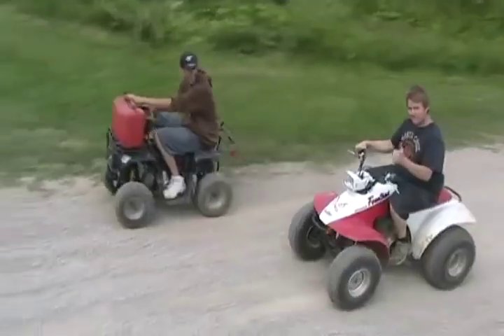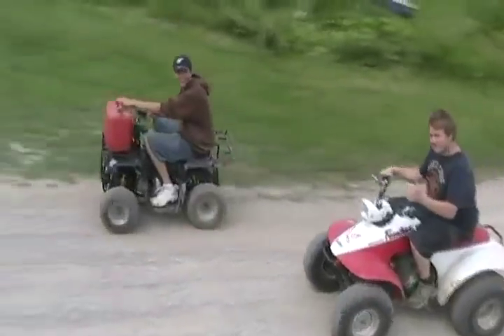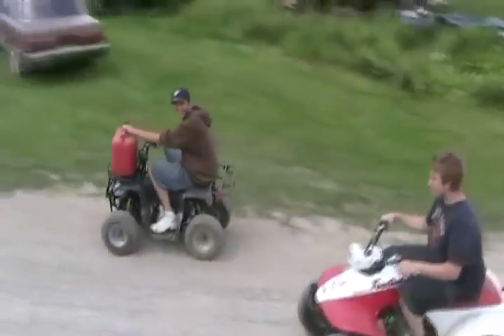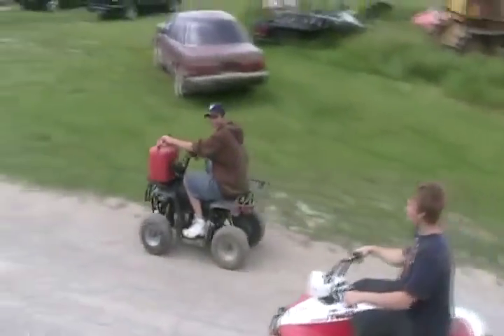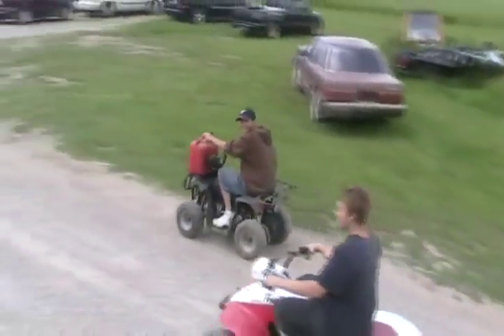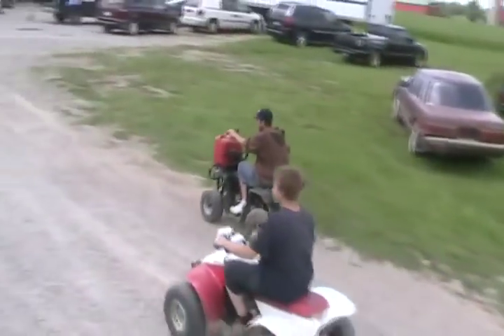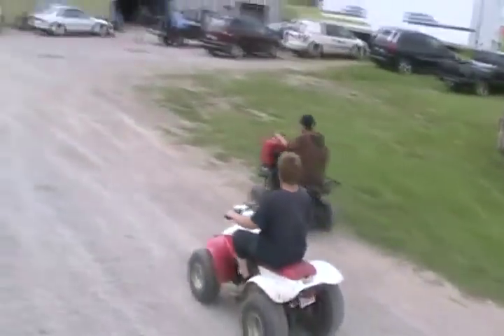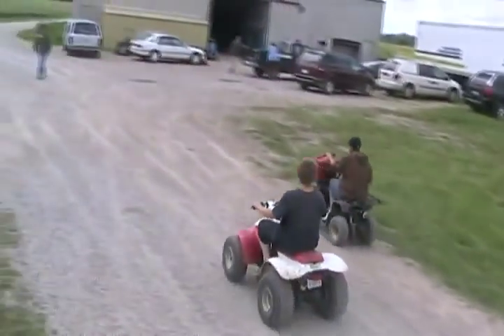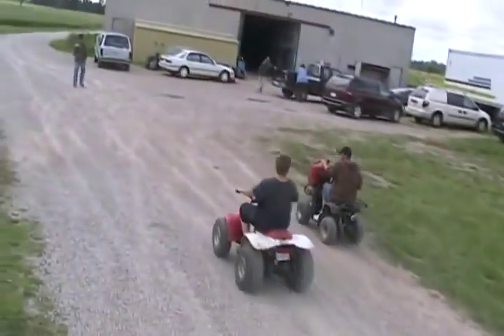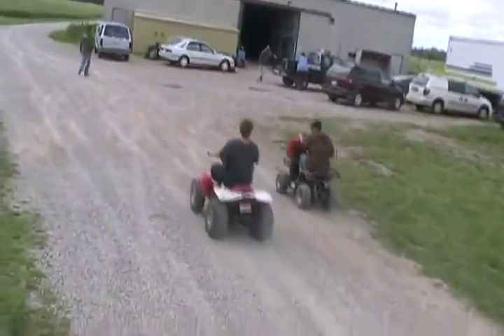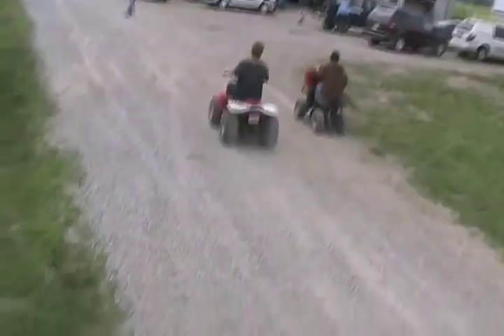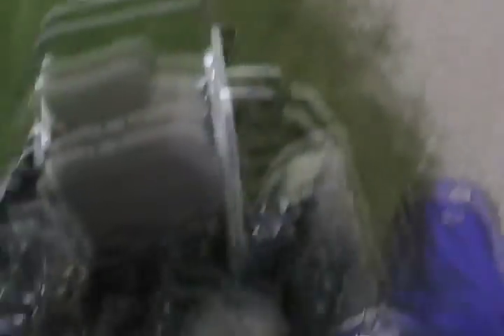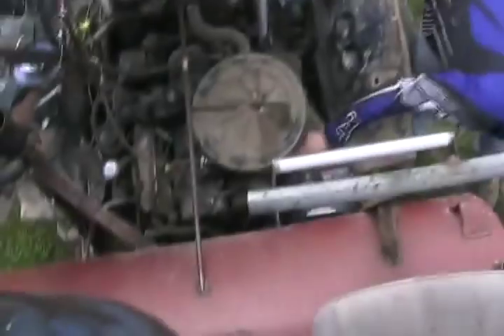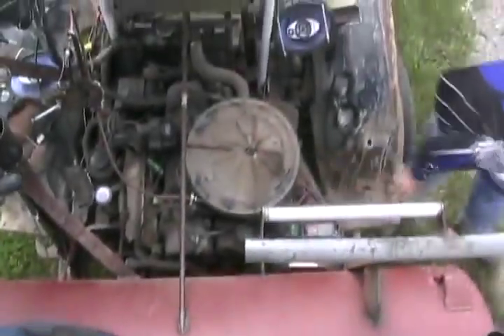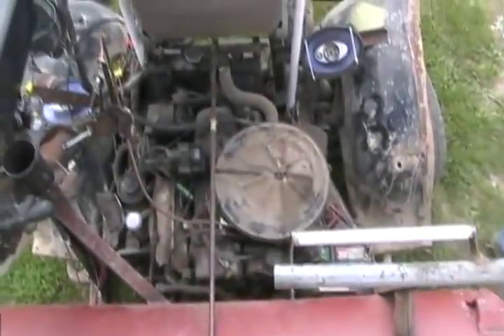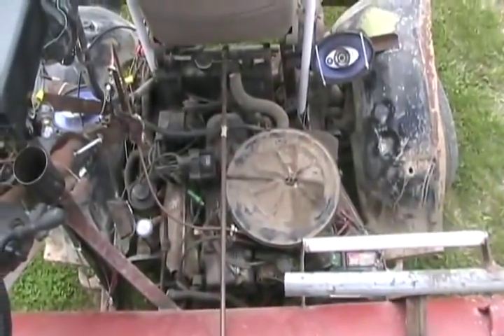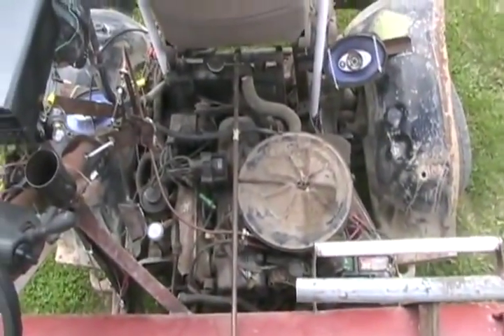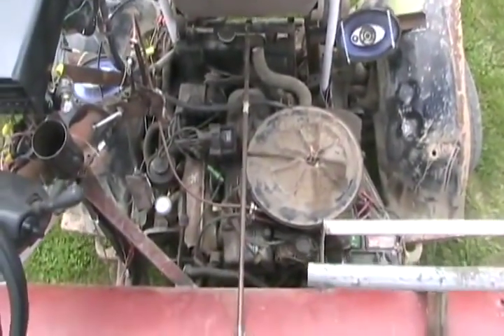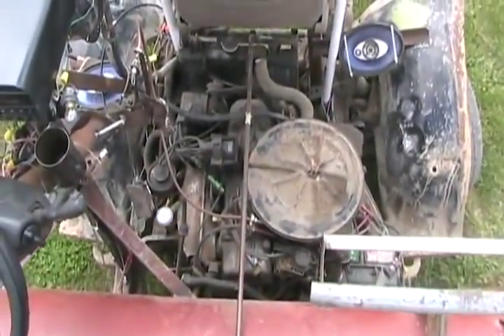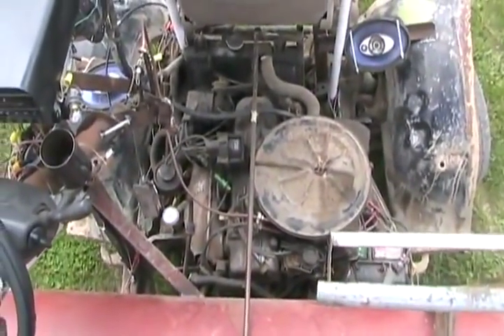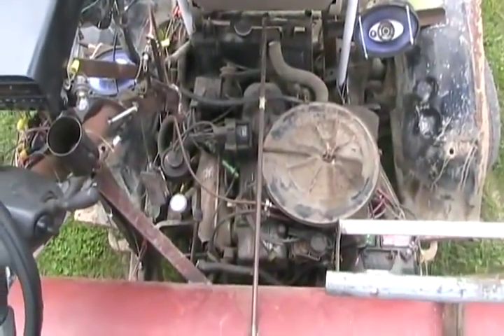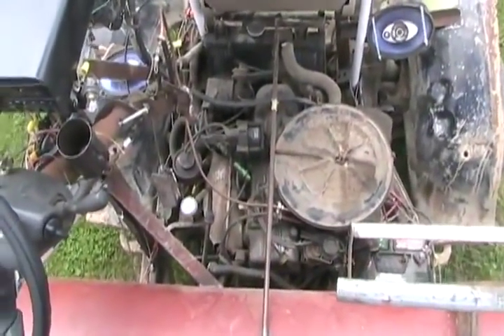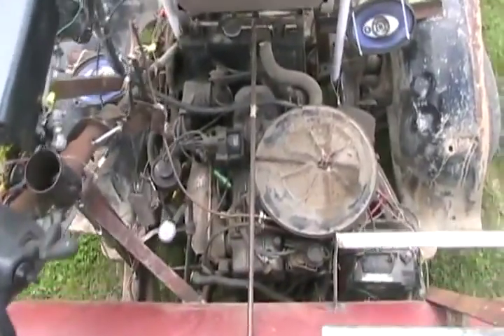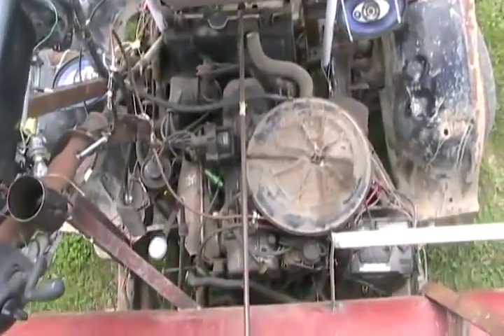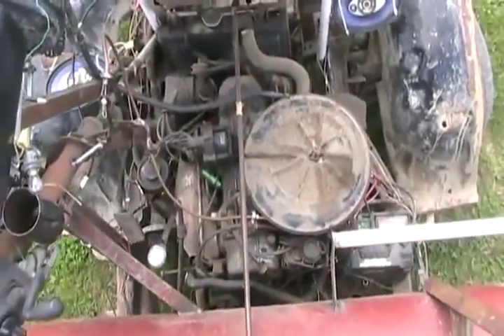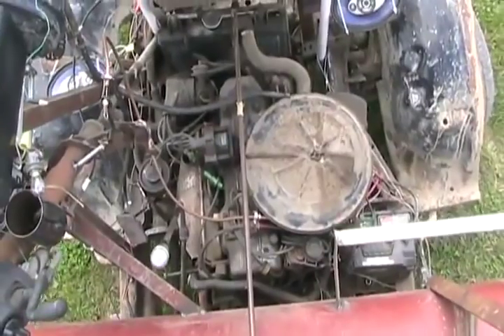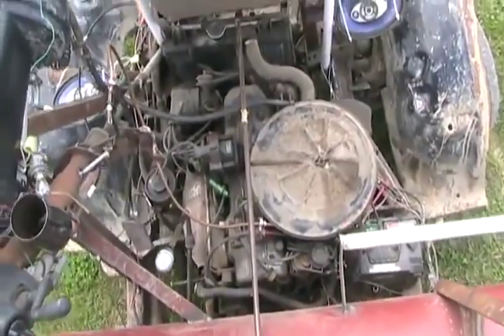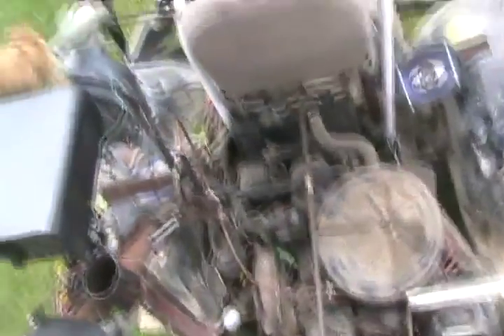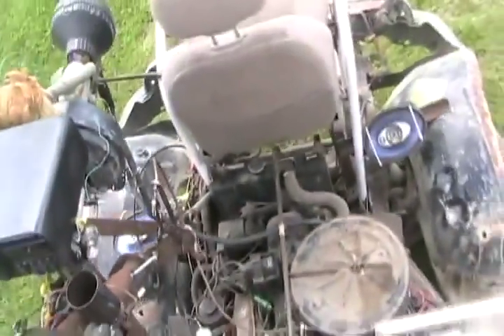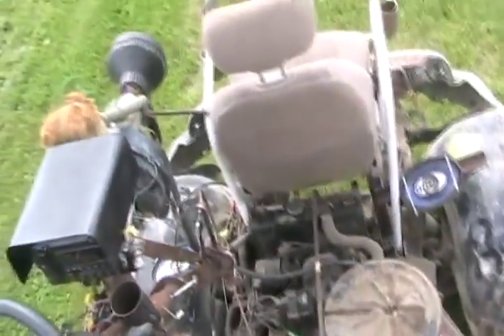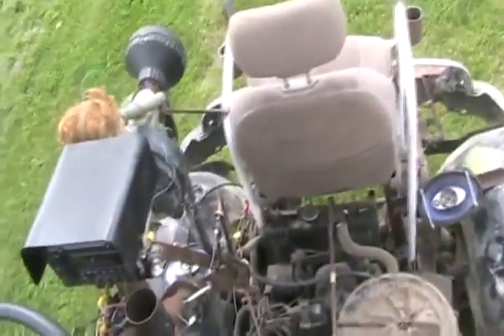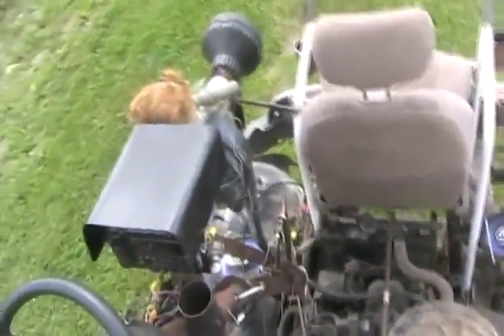Oh my god, it's skinny and tubby! You all wondered if I had an air cleaner for it — I do, so it's on there. It just needs a bath but it's still clean on the inside, and I'll show you what modifications I've done on it.